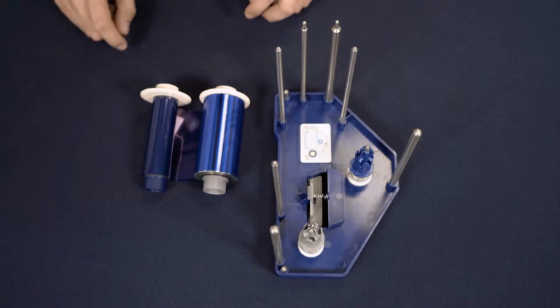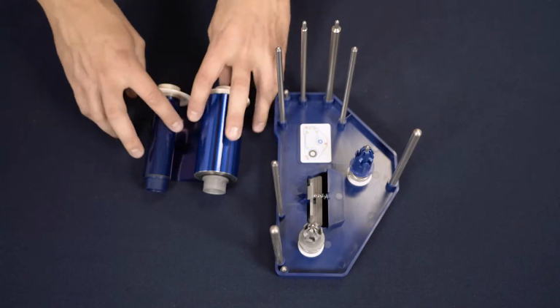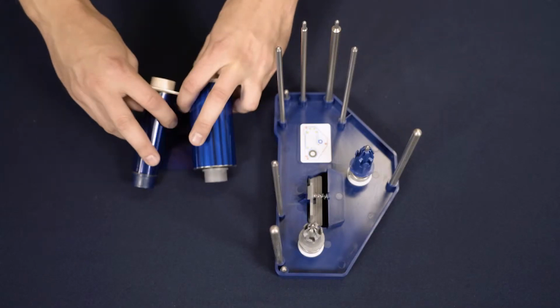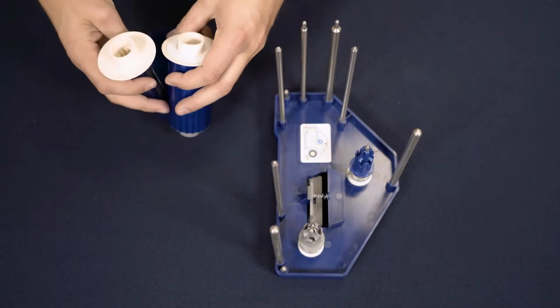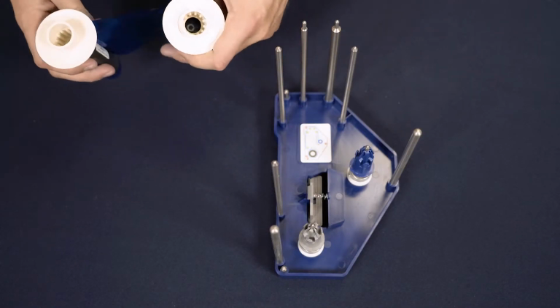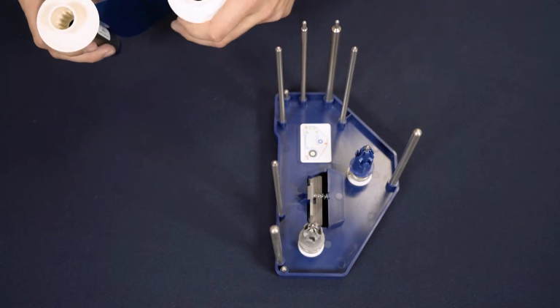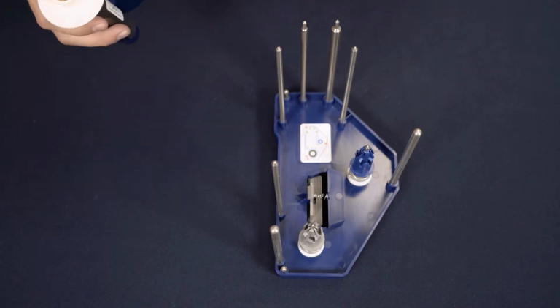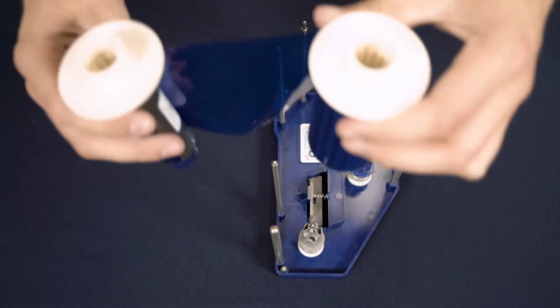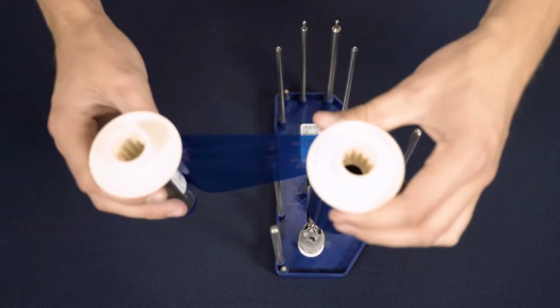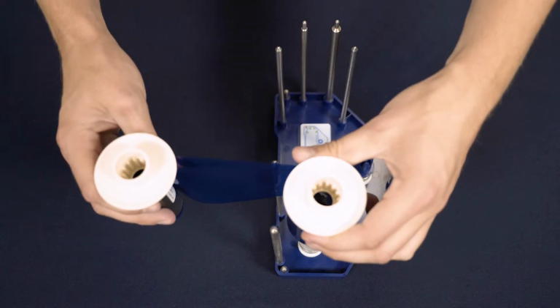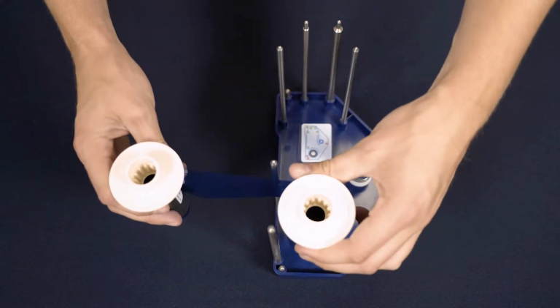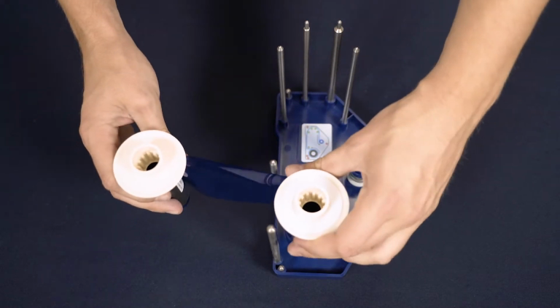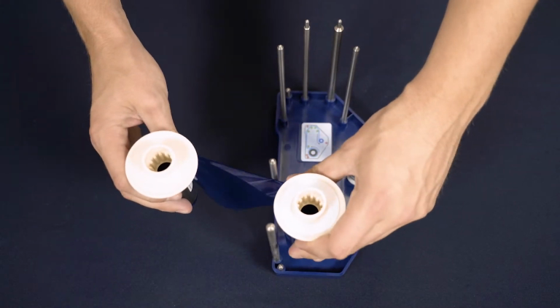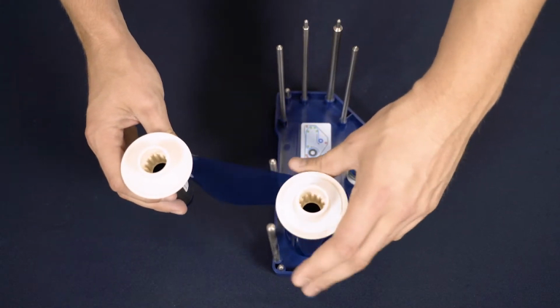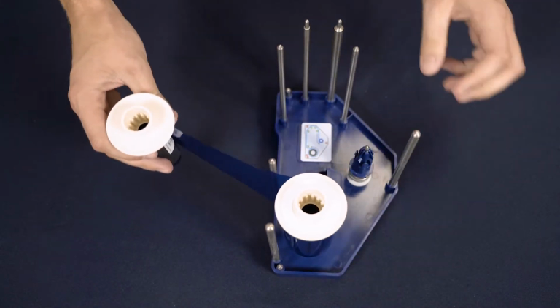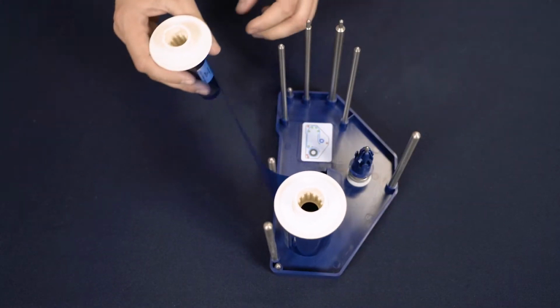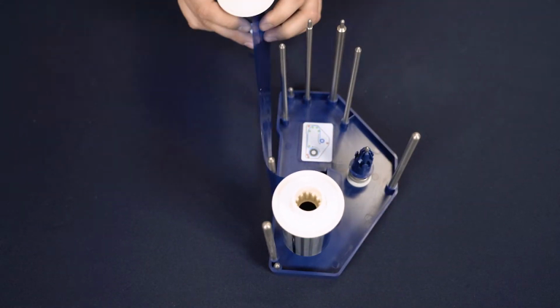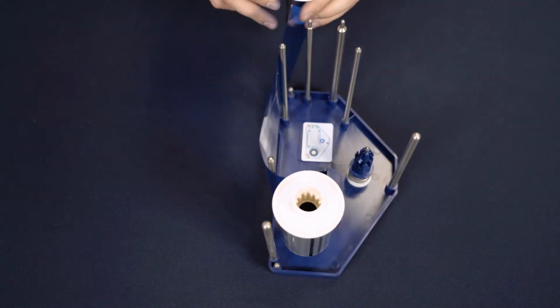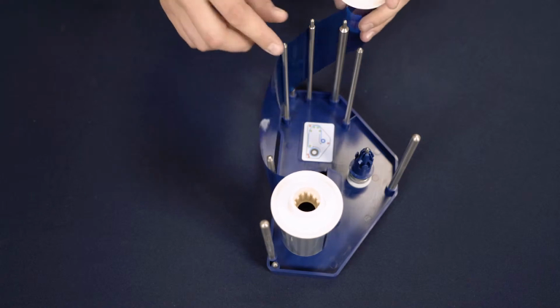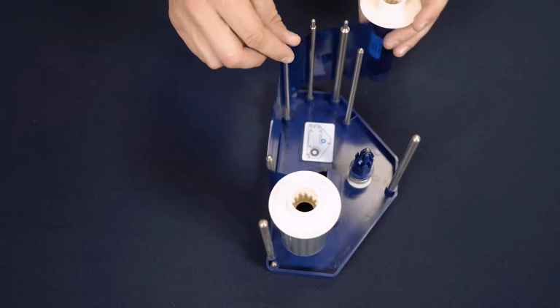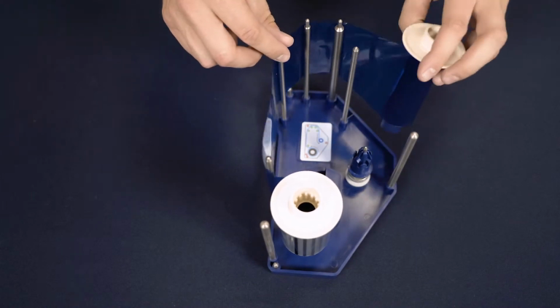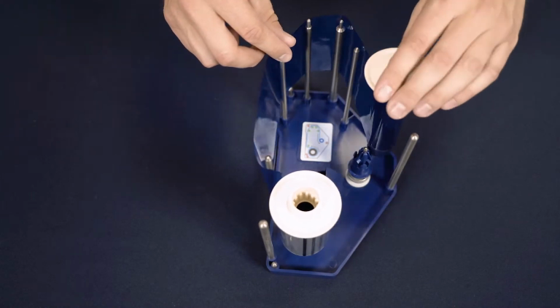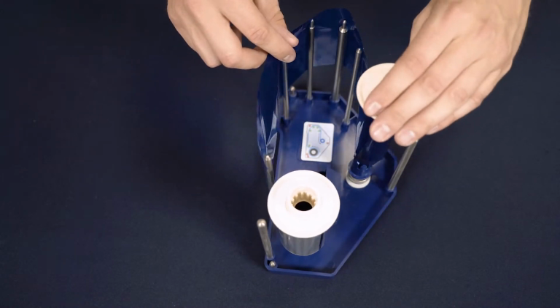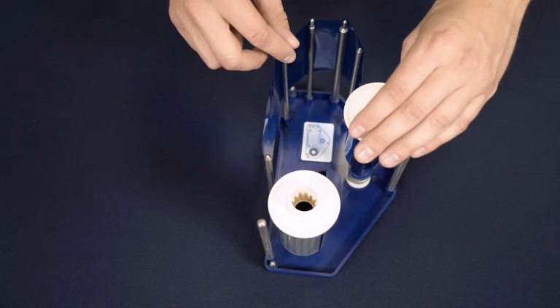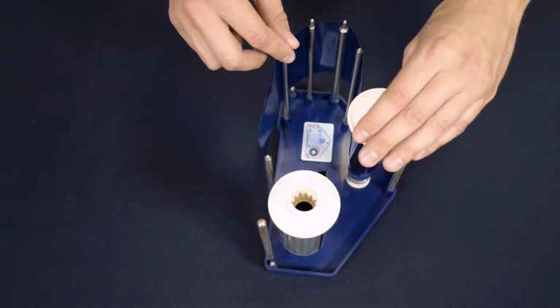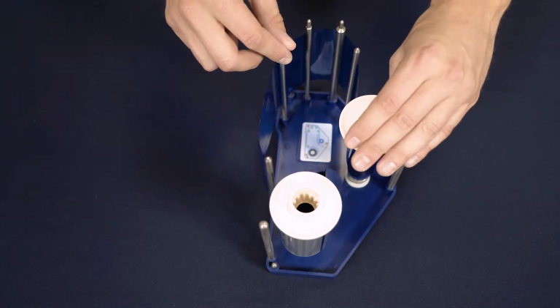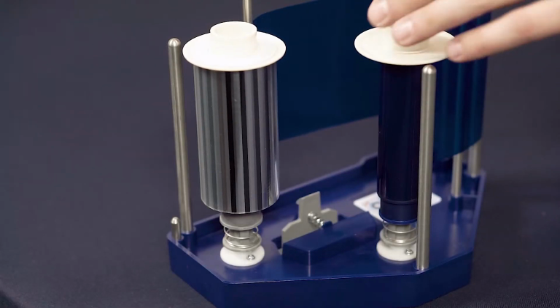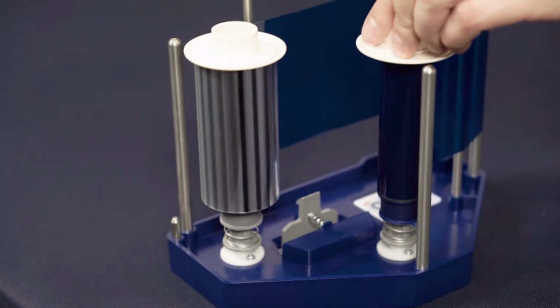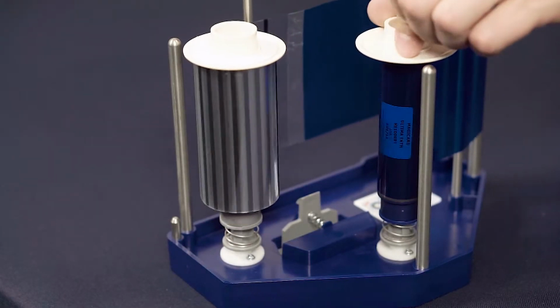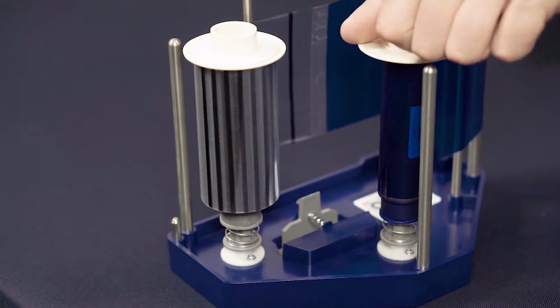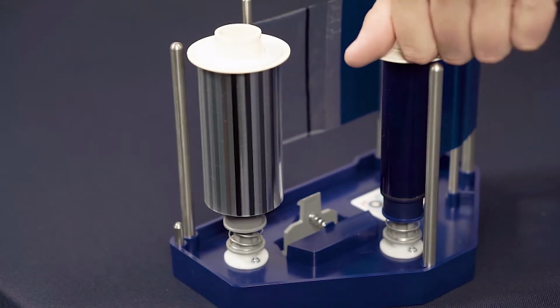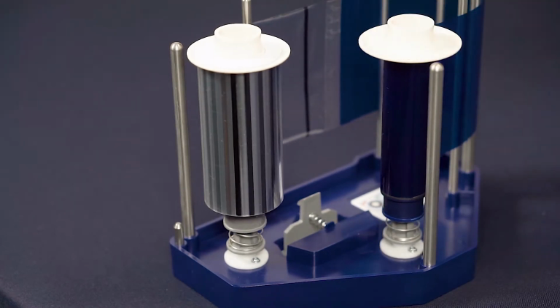Install the re-transfer film as shown, placing the dark grey spool on the grey end cap and feed the film round so the blue spool sits on the blue end cap. Wind the film until the clear part of the film is visible.